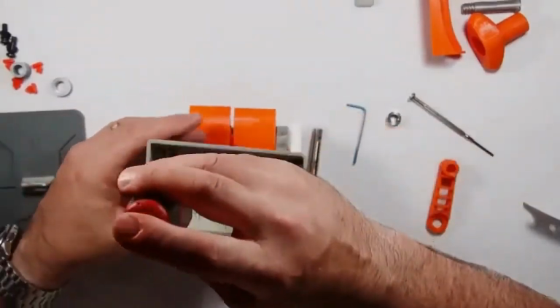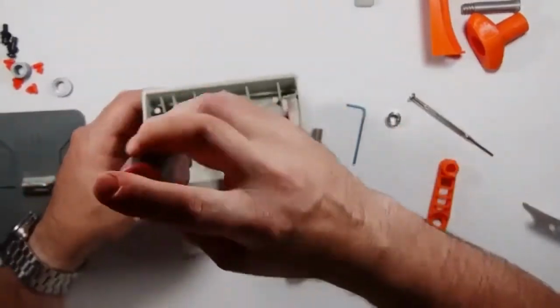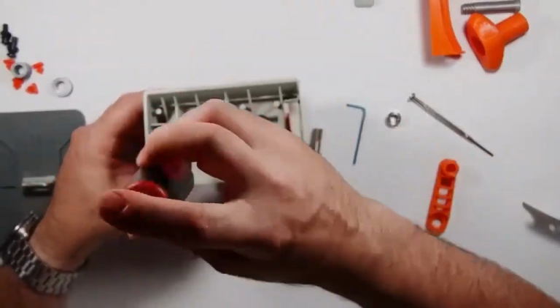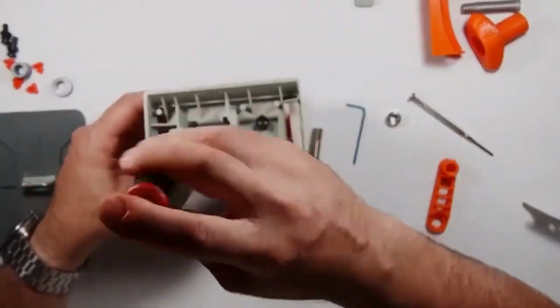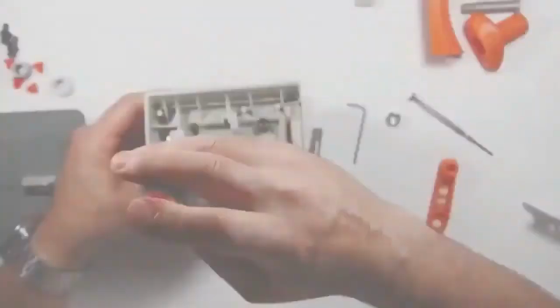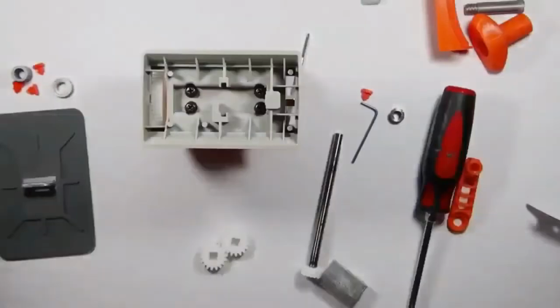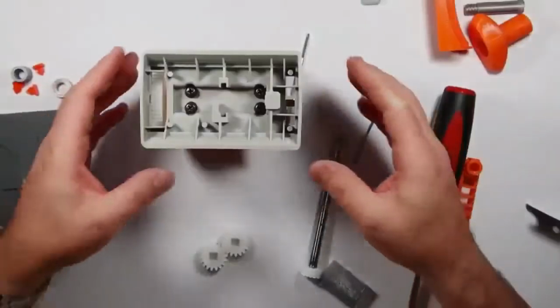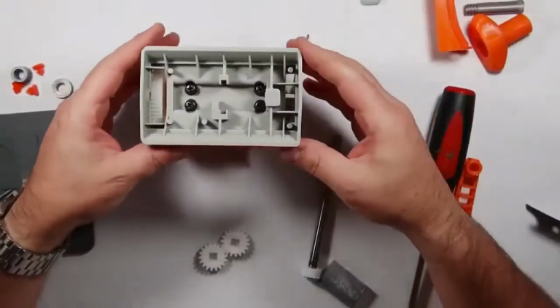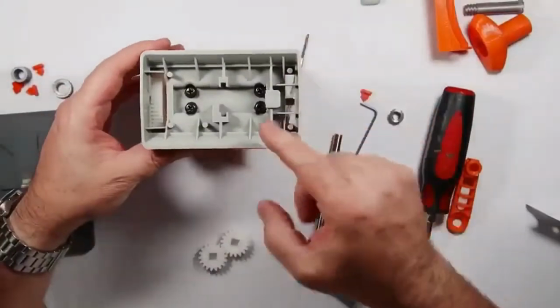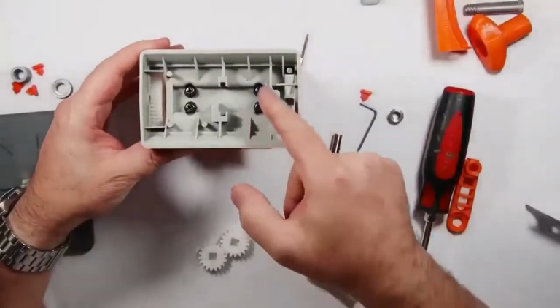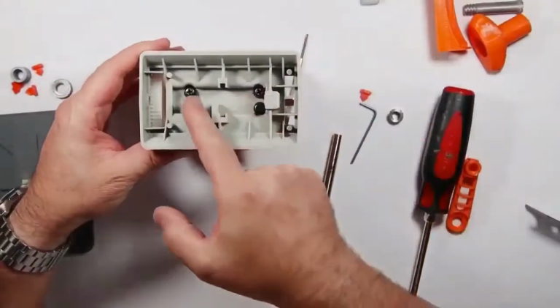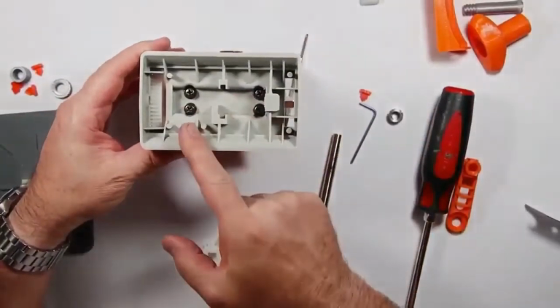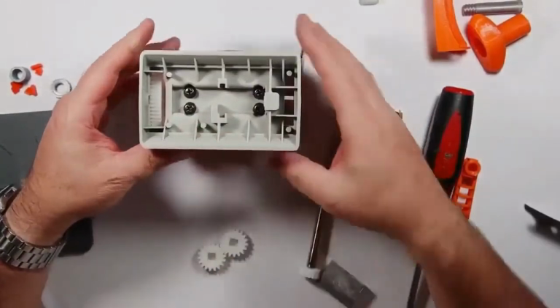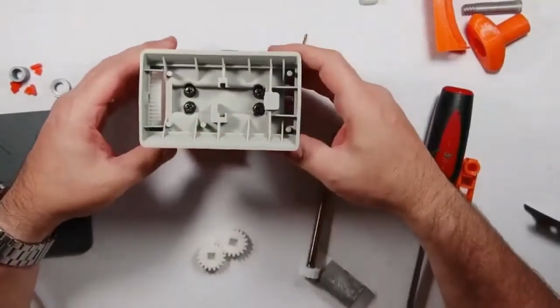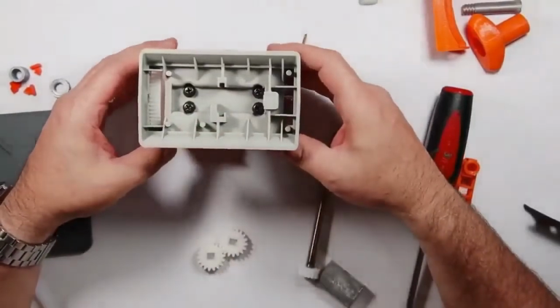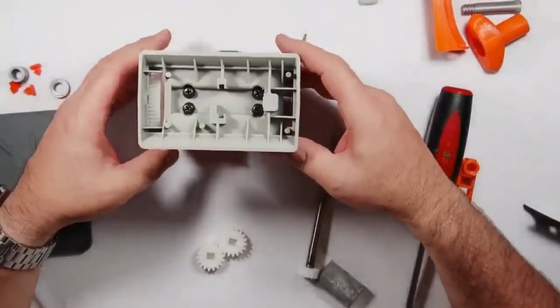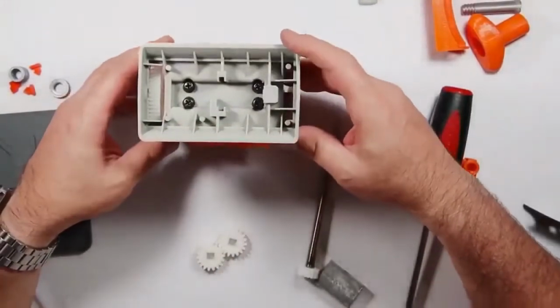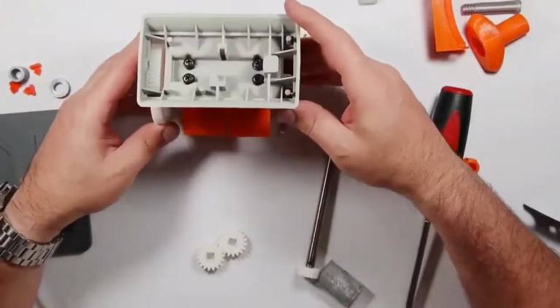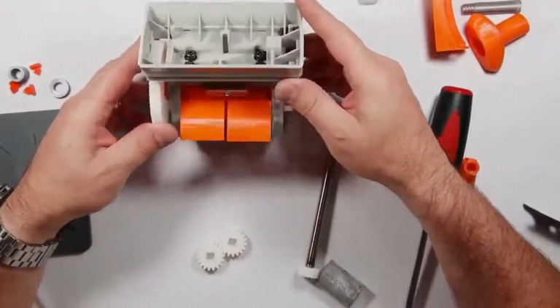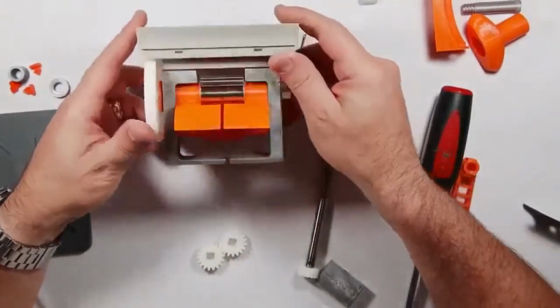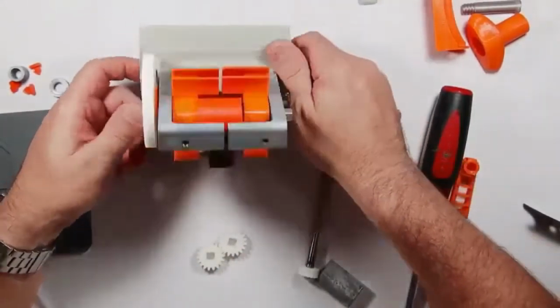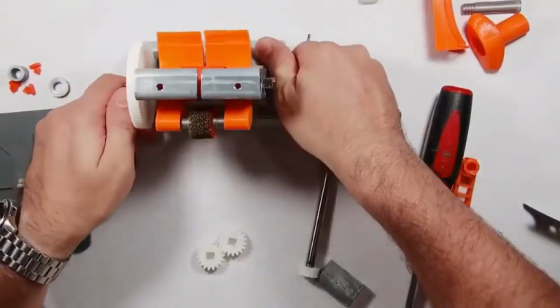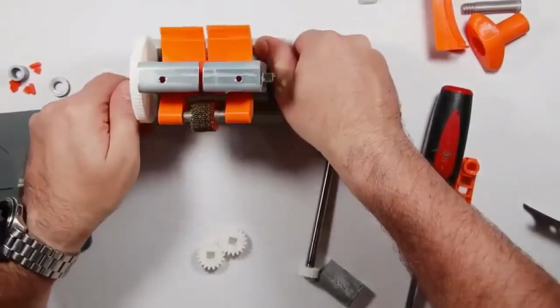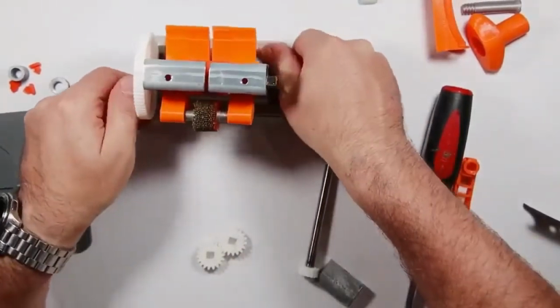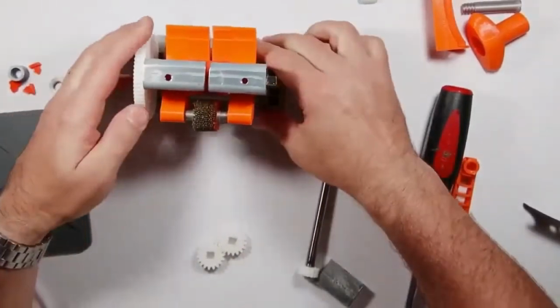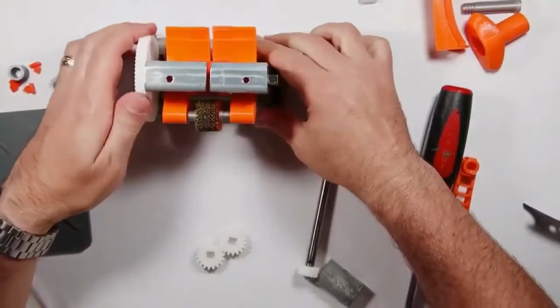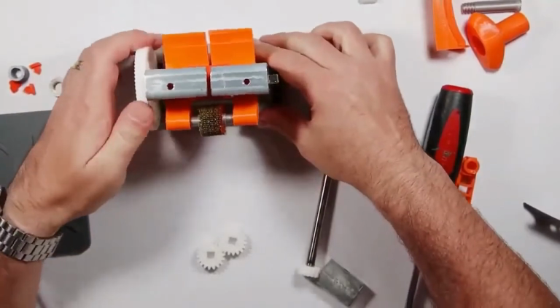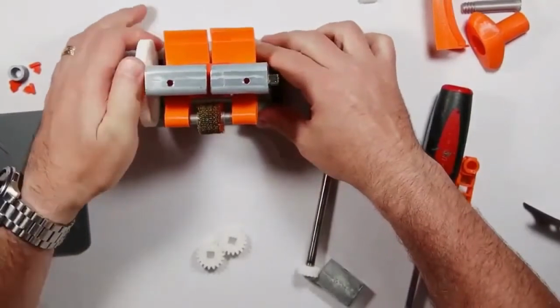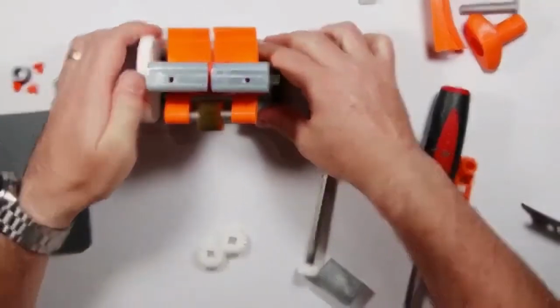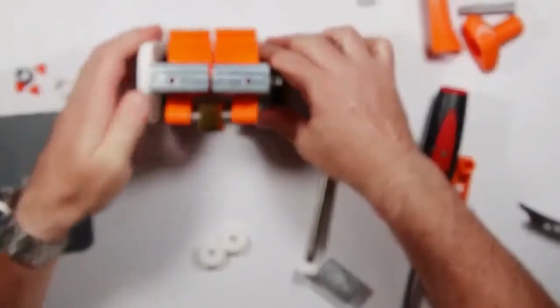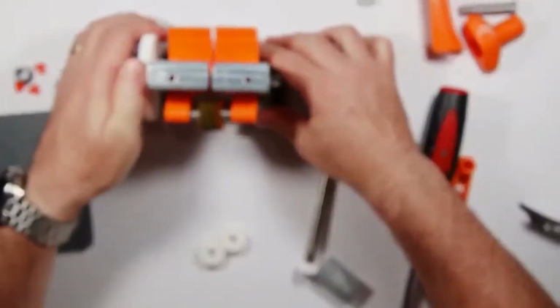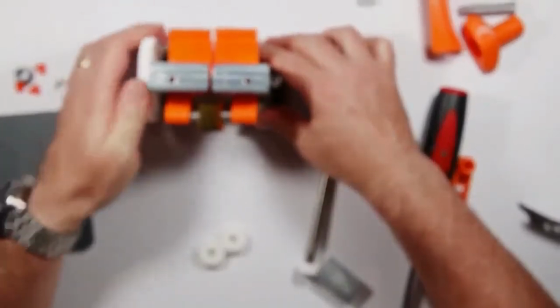One of the next things you're going to work on is taking this rubber part and clip out of the machine — just pop it out. You're not going to use it anymore, so you're just going to pop it out and move it to the side.